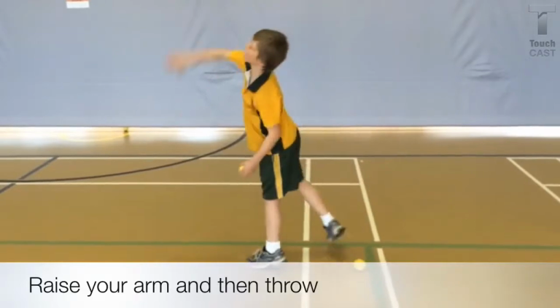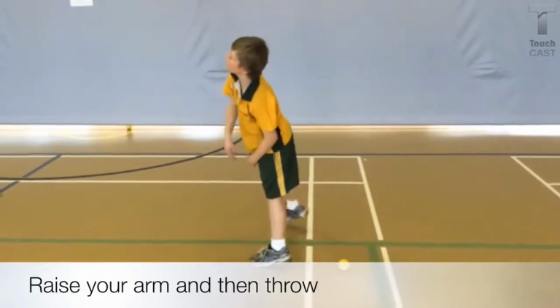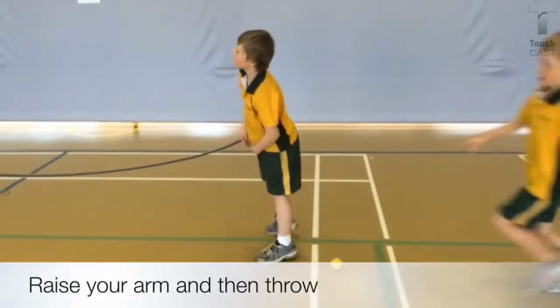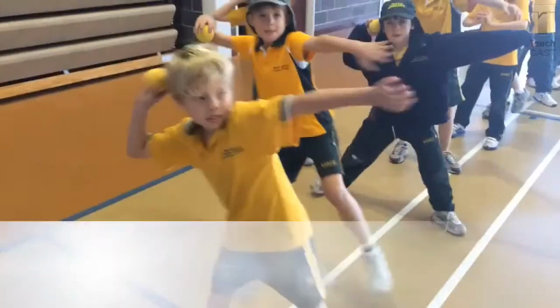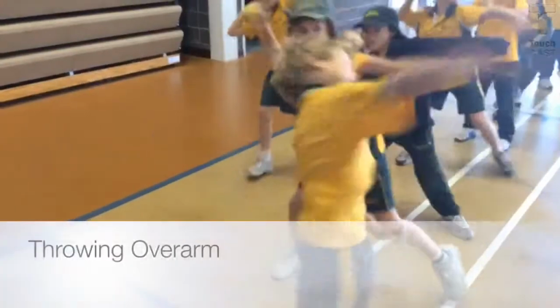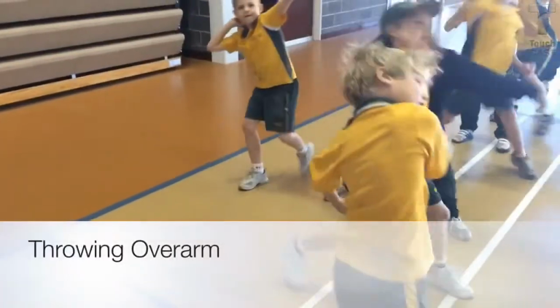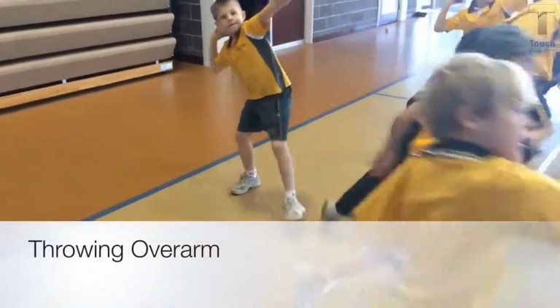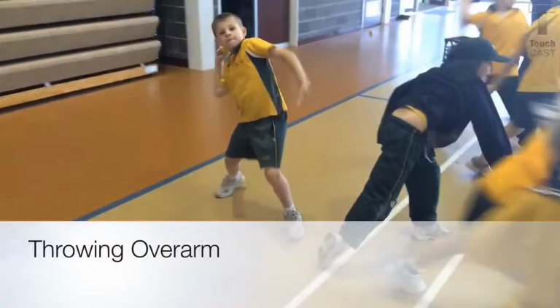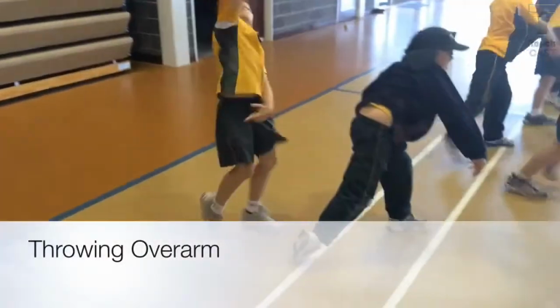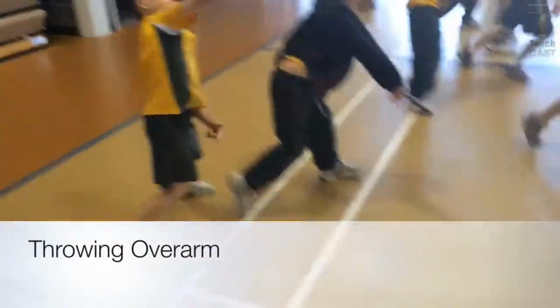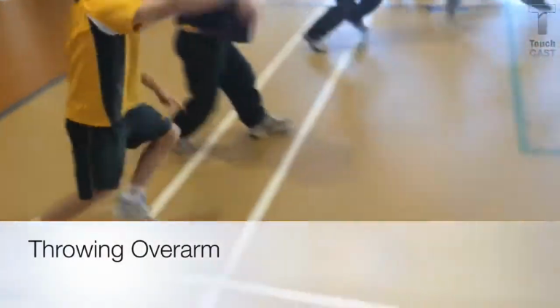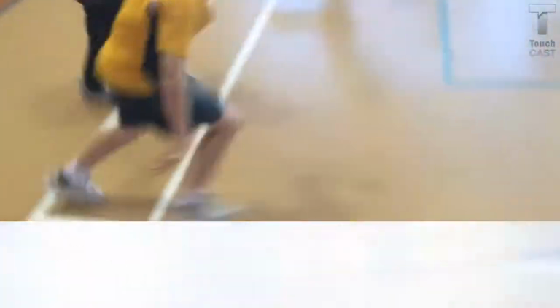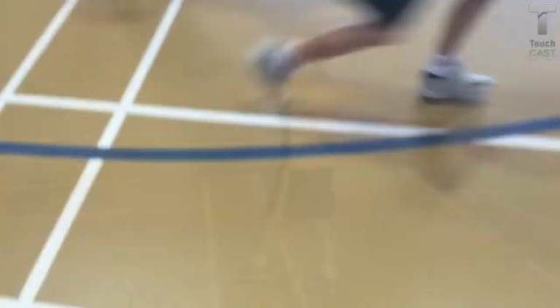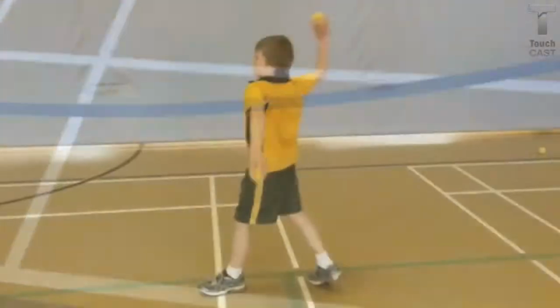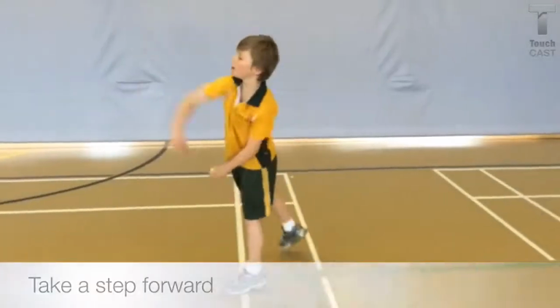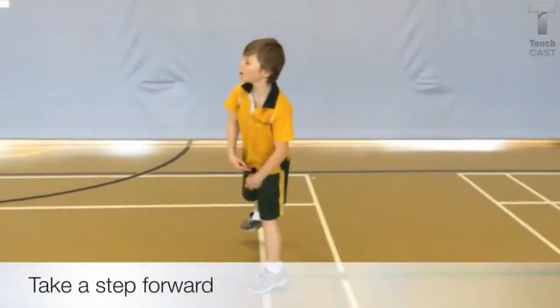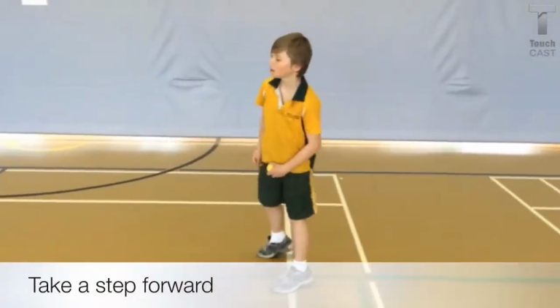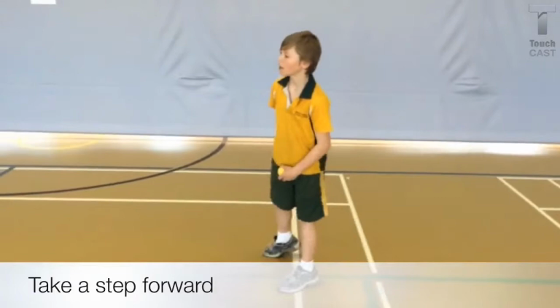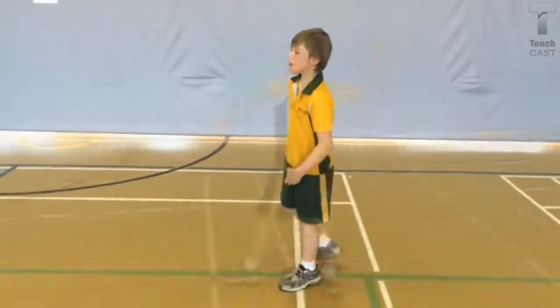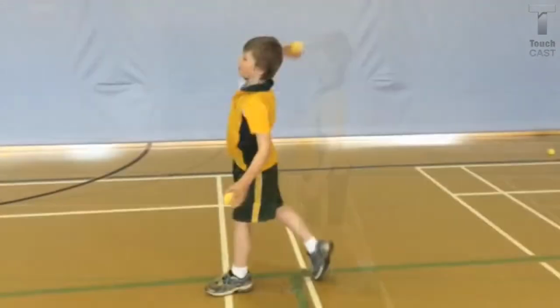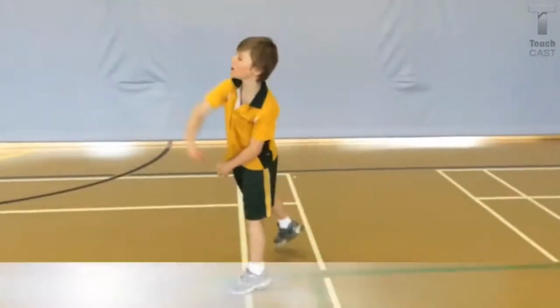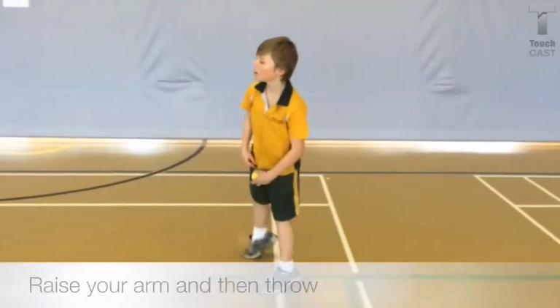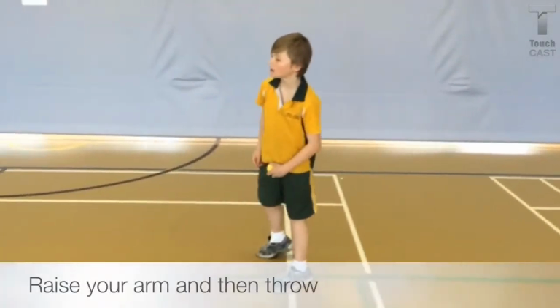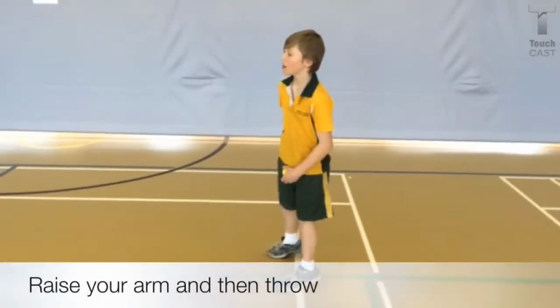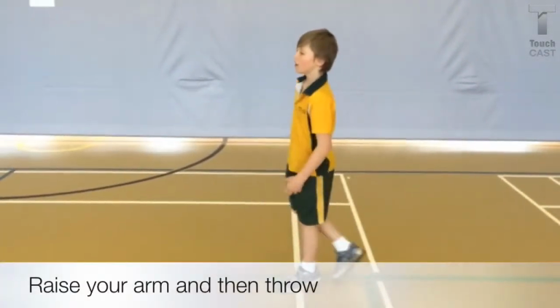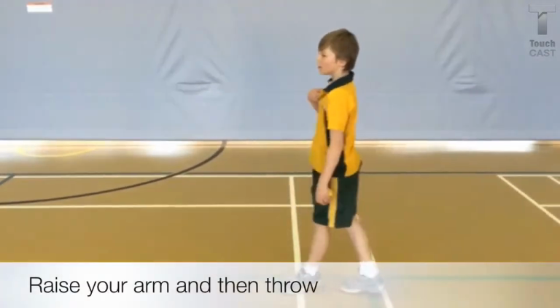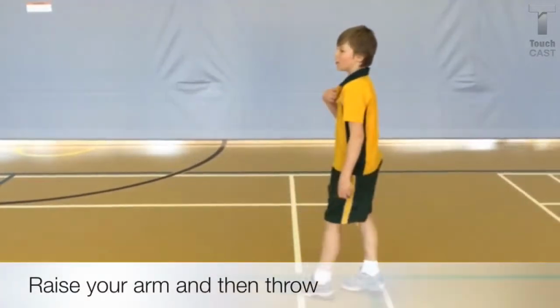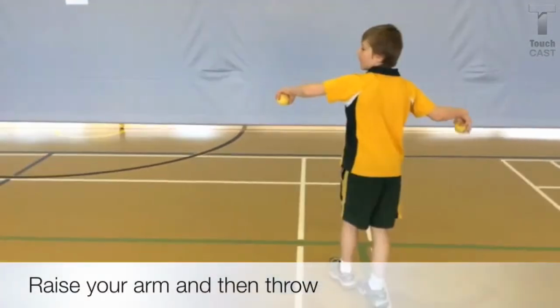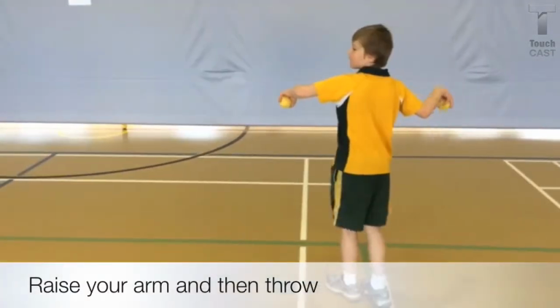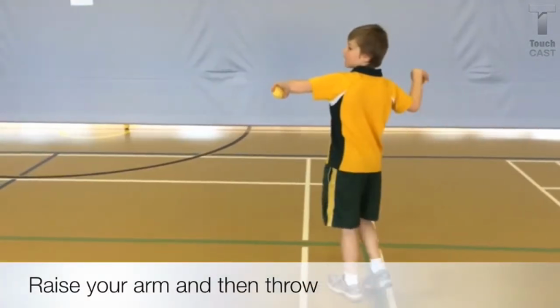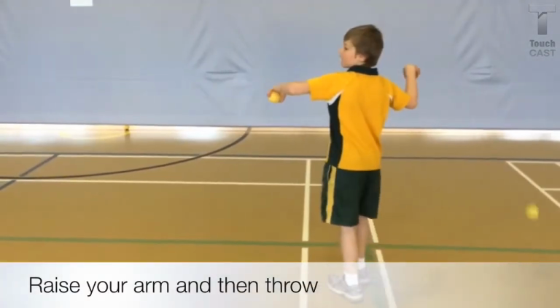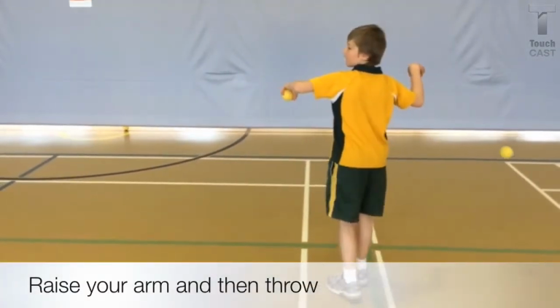We hold the ball in our hand and bend our elbow. The ball should be near your ear. The other arm is outstretched in front. The opposite foot is forward with the weight on our back leg.